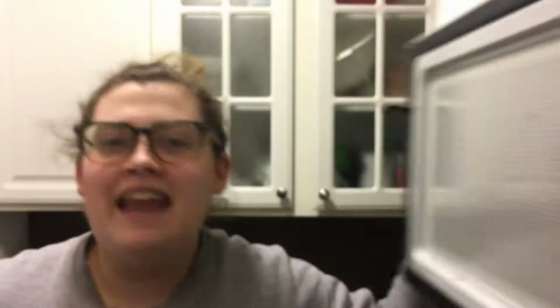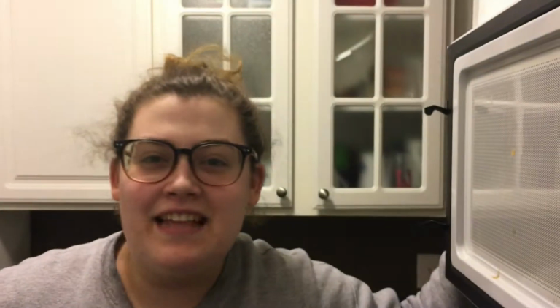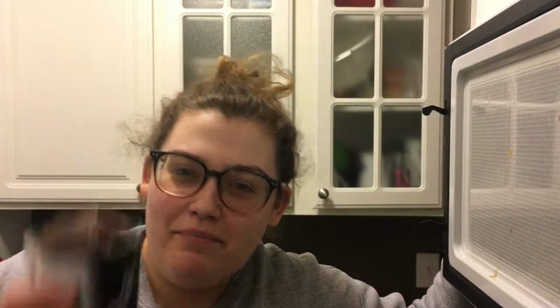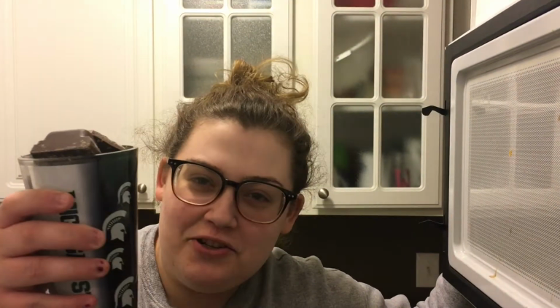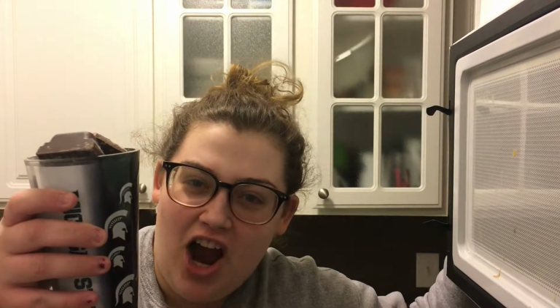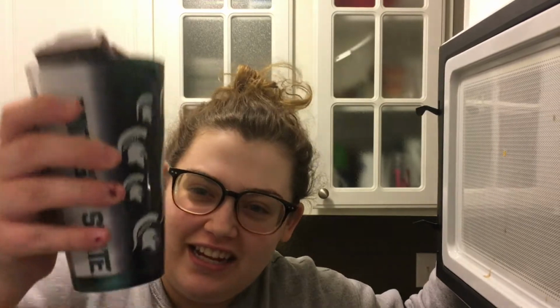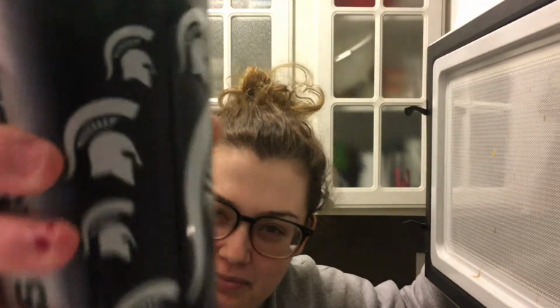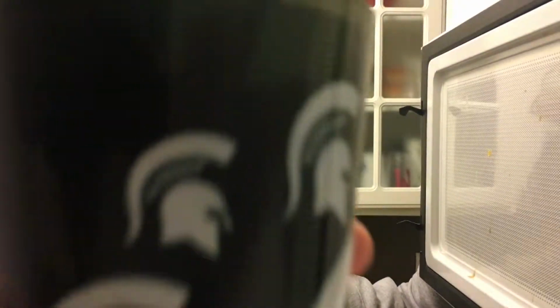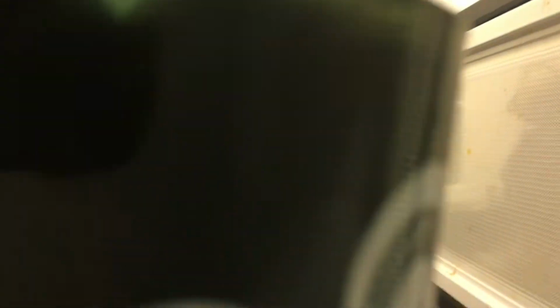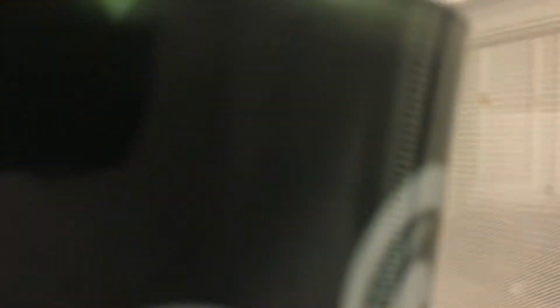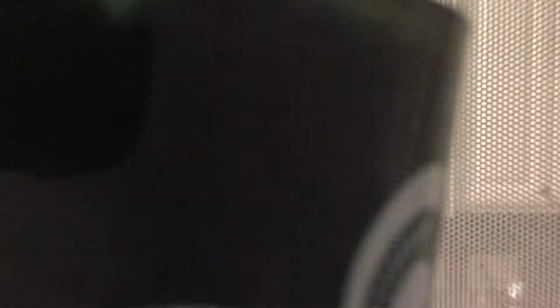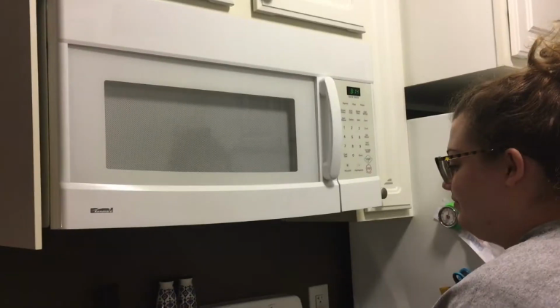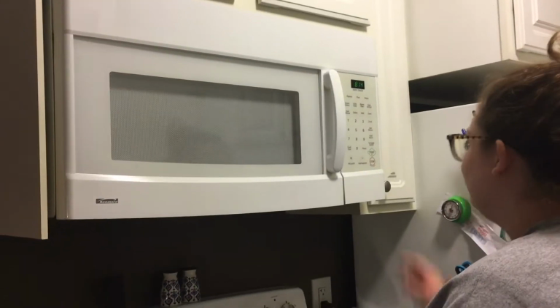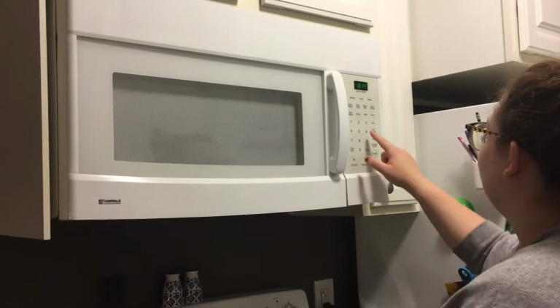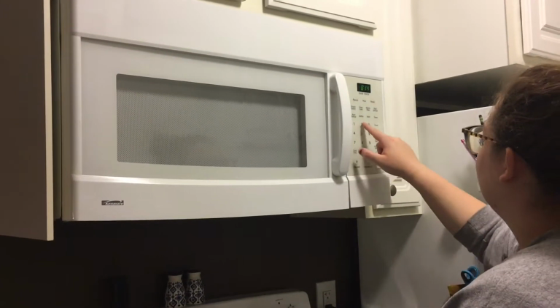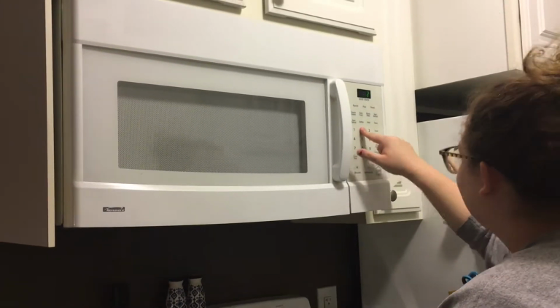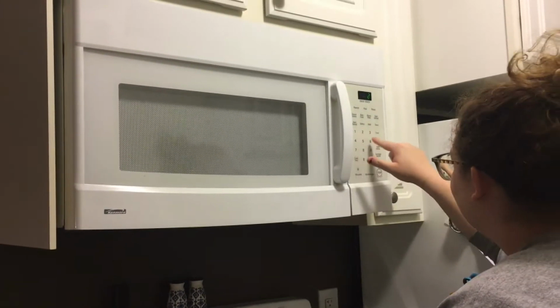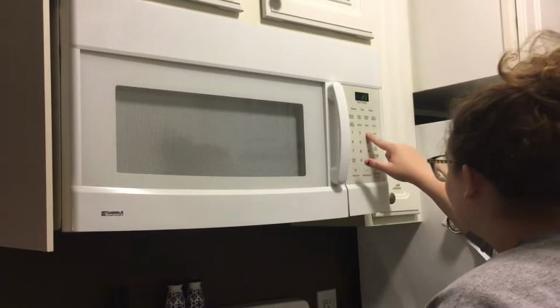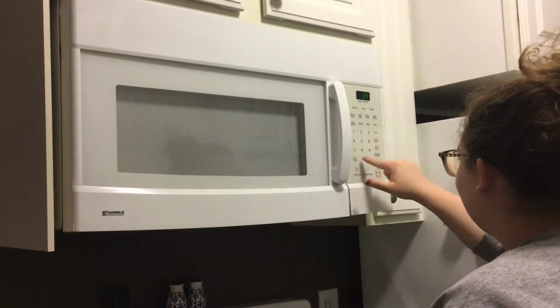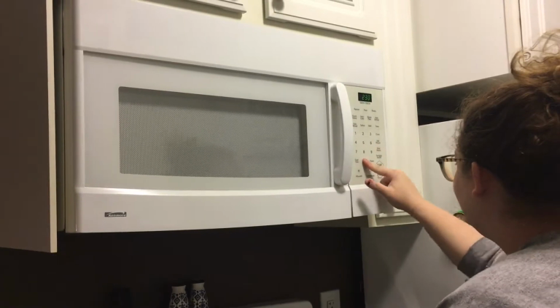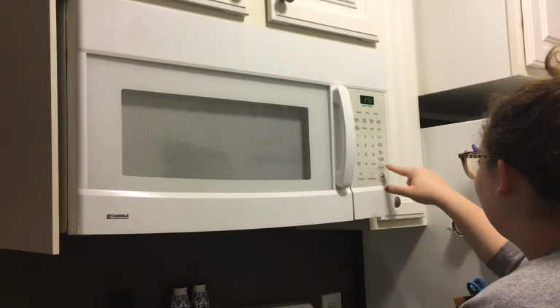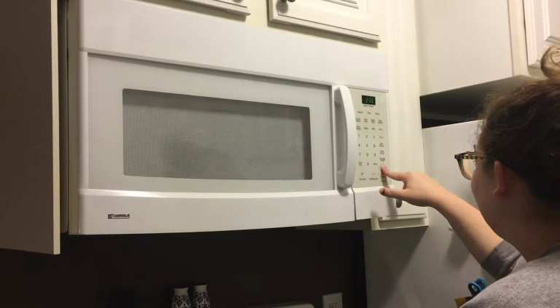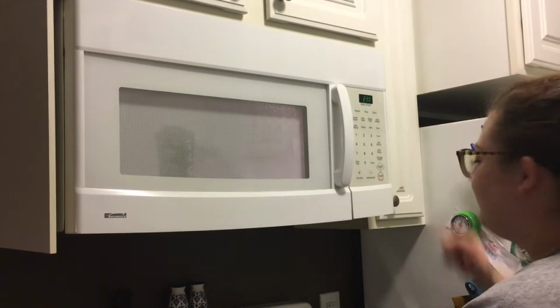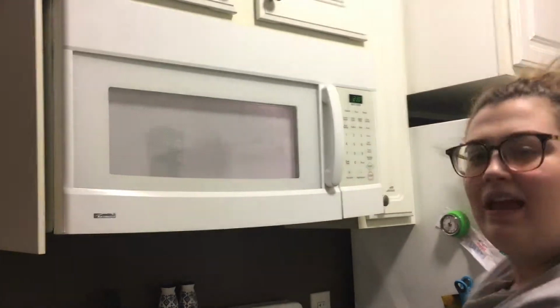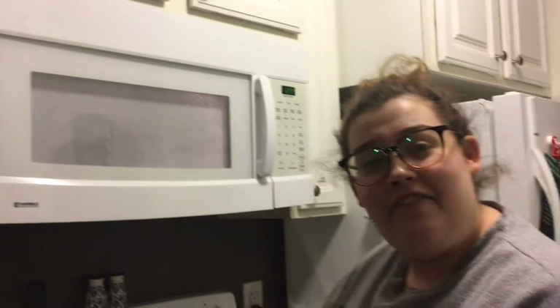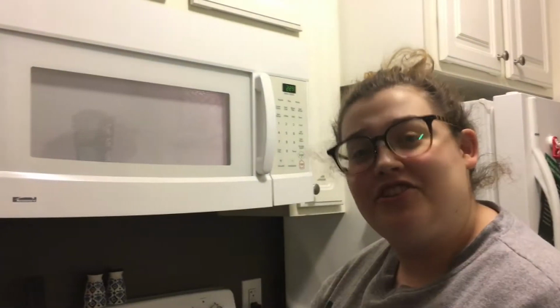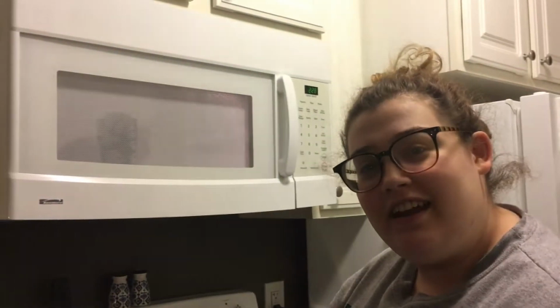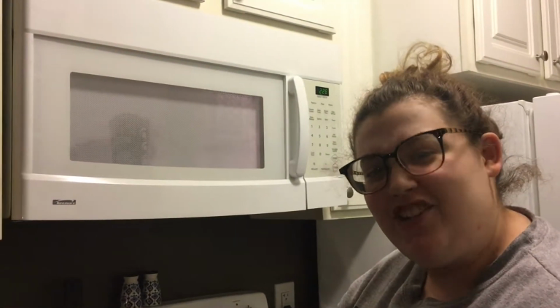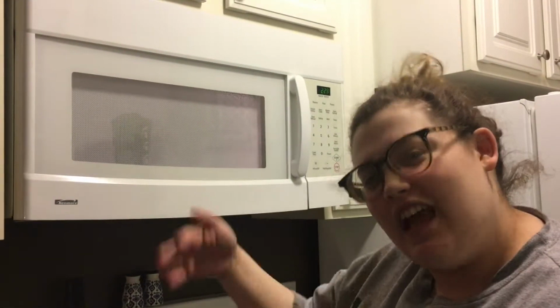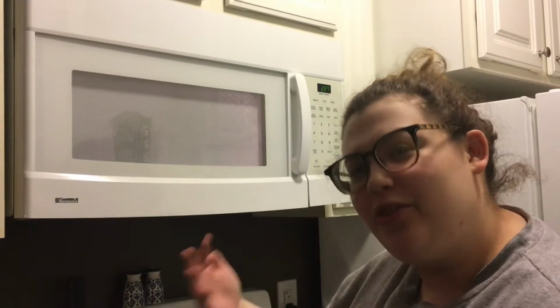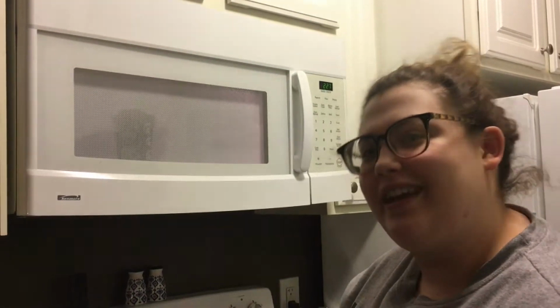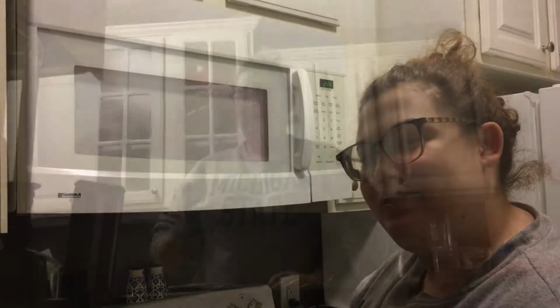Place your chocolate in the microwave. You're gonna stir that occasionally every 30 seconds or so.